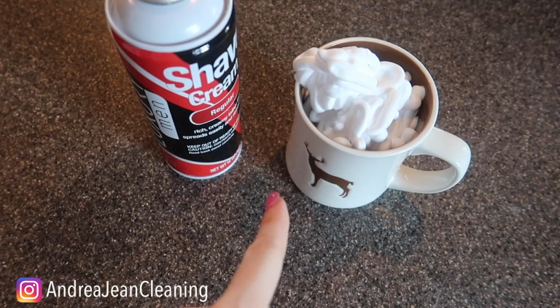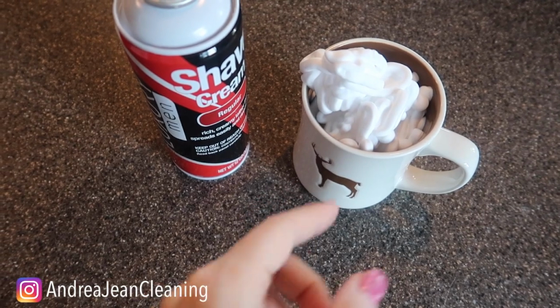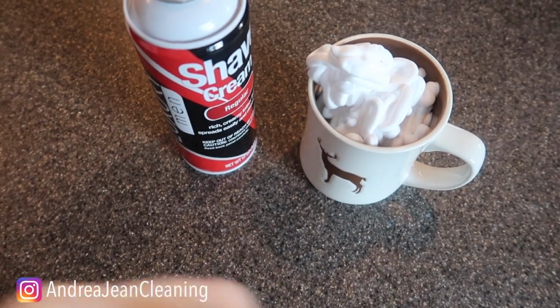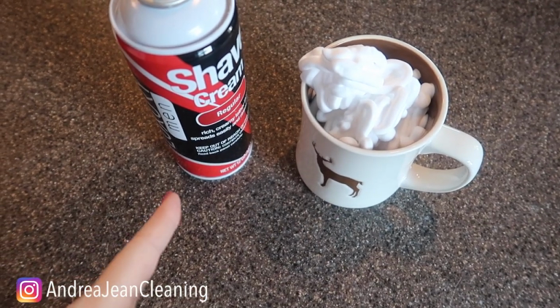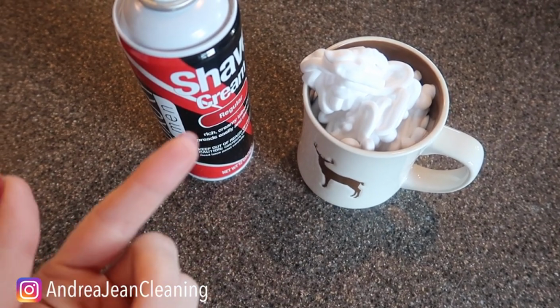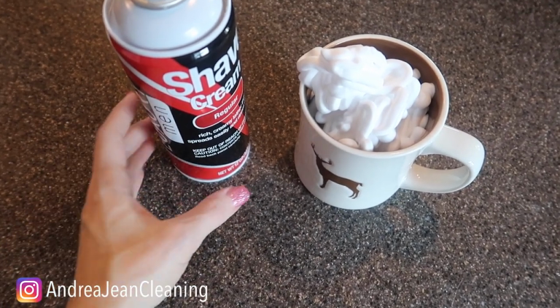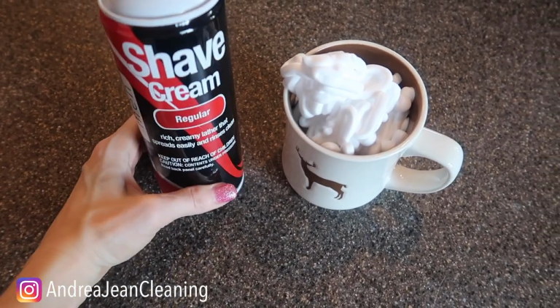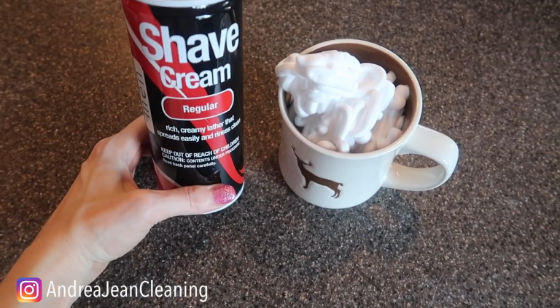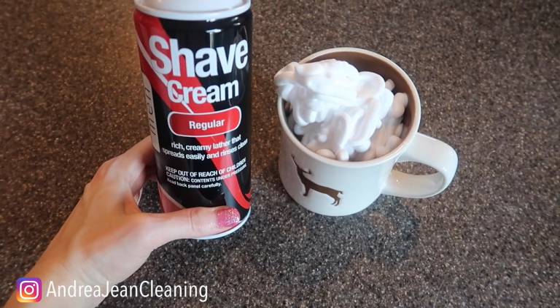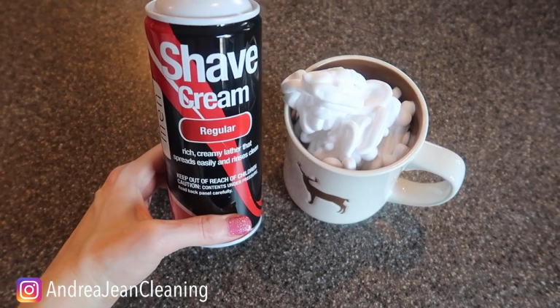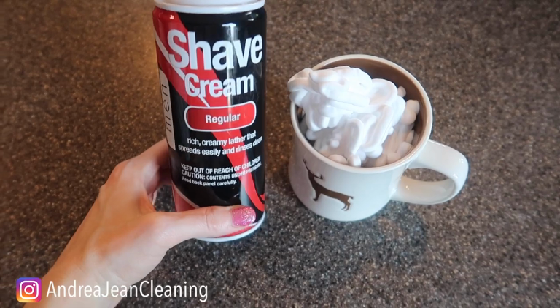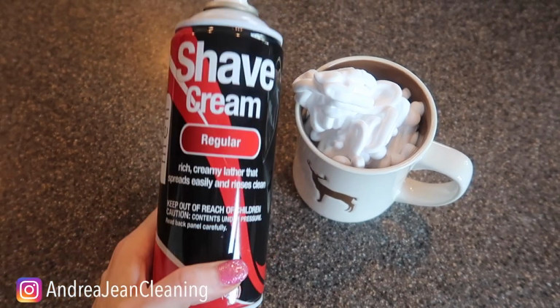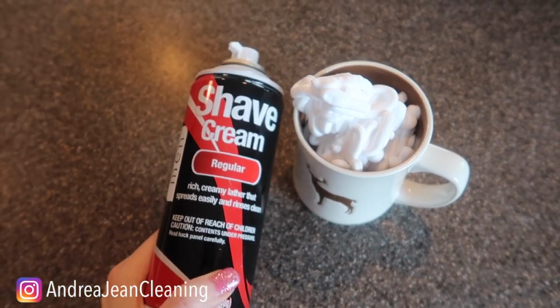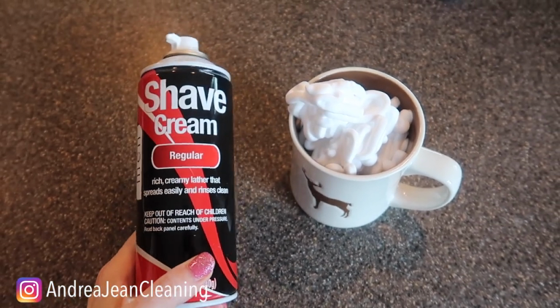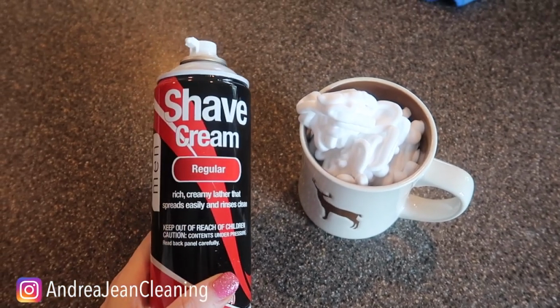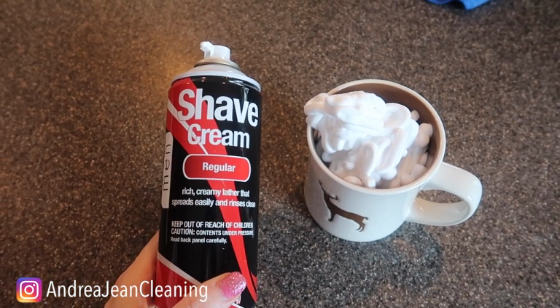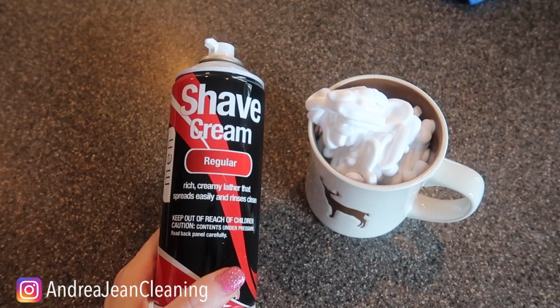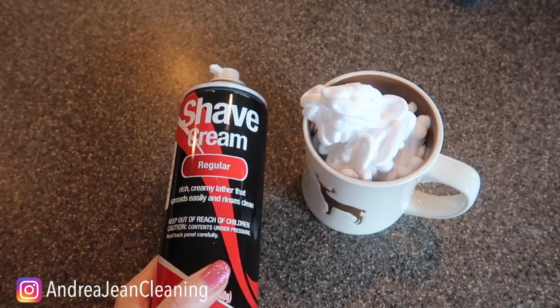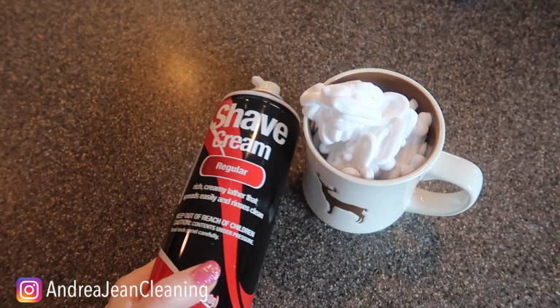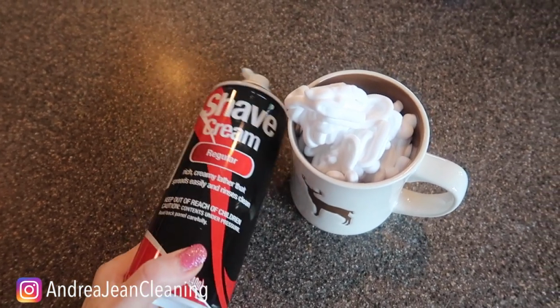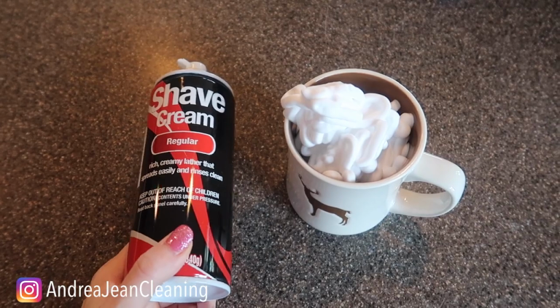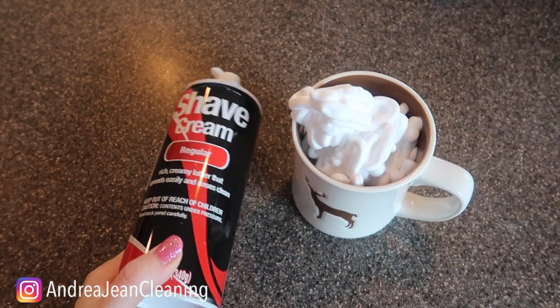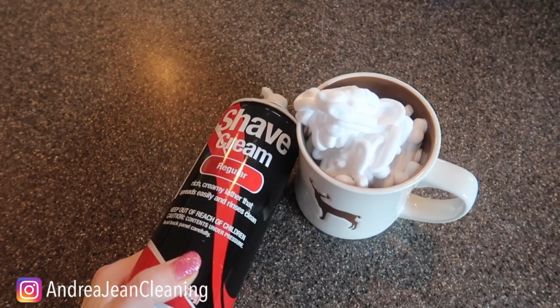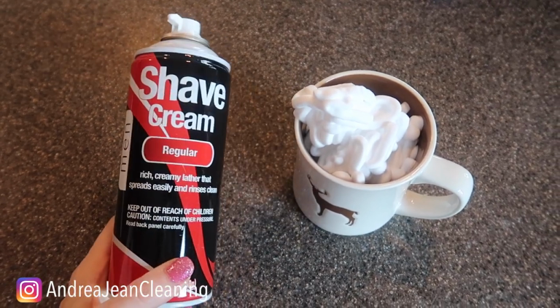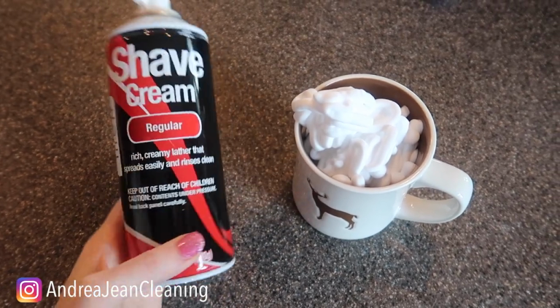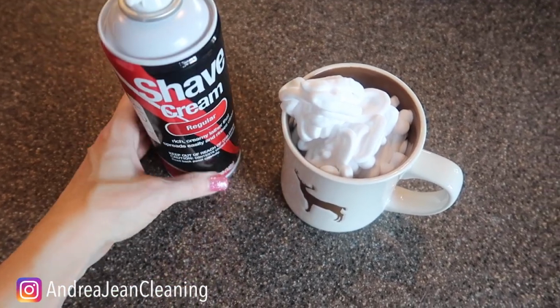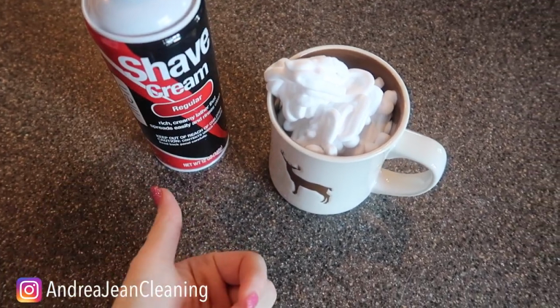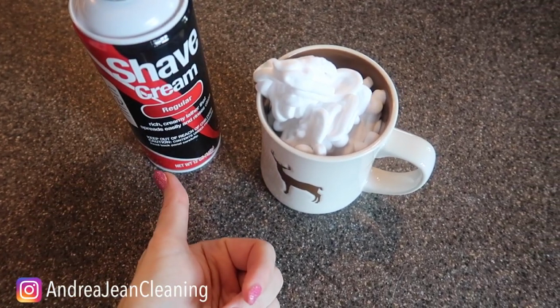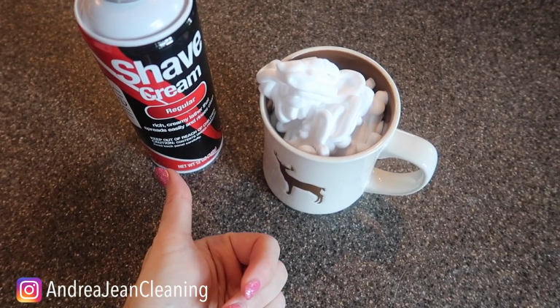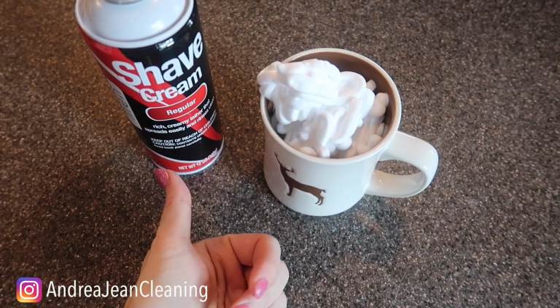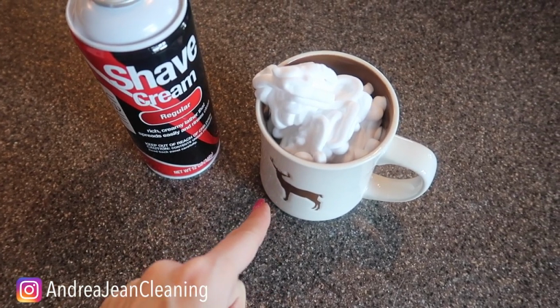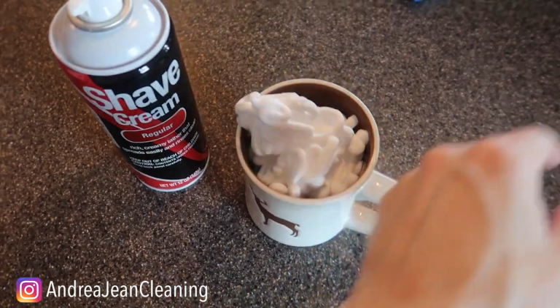Welcome back to Anderogene Cleaning and Life Hacks. Today I'm going to show you what happens when you put shaving cream in your coffee cup. You're going to be saying to yourself, 'Anderogene, I should have been doing this the whole time rather than scrubbing.' I have four kids, by the way, so you hear my washing machine making grumbling sounds in the background. That's what's happening.